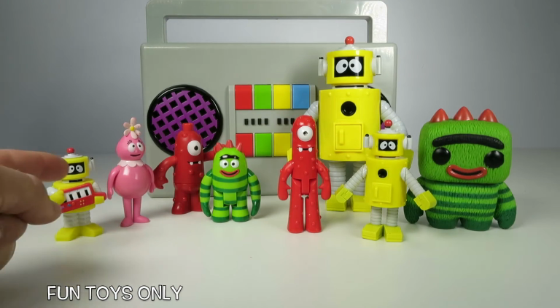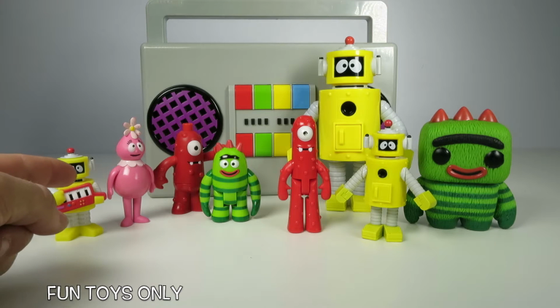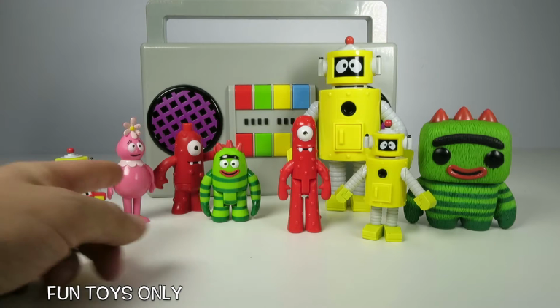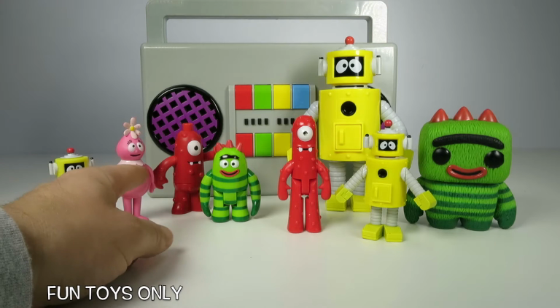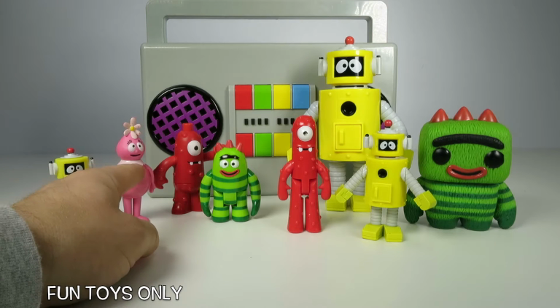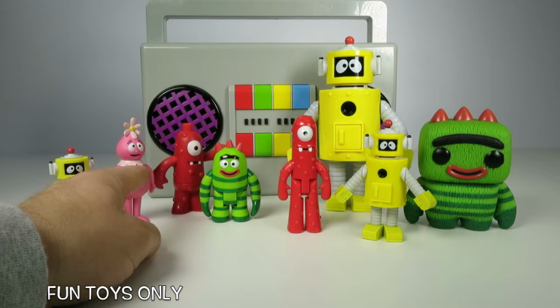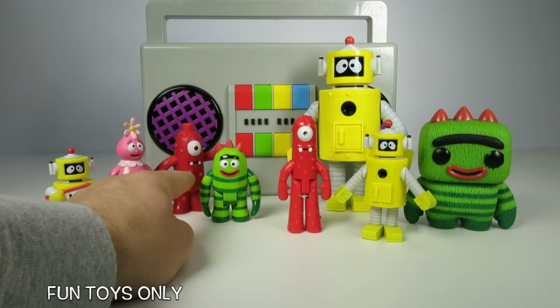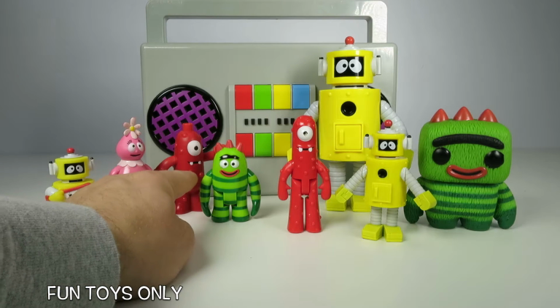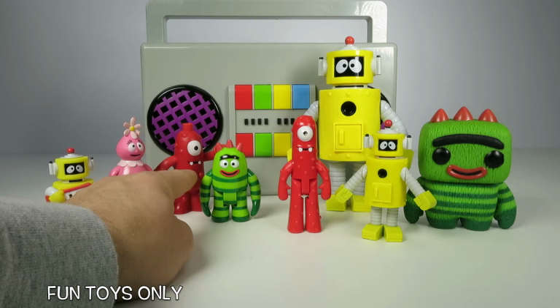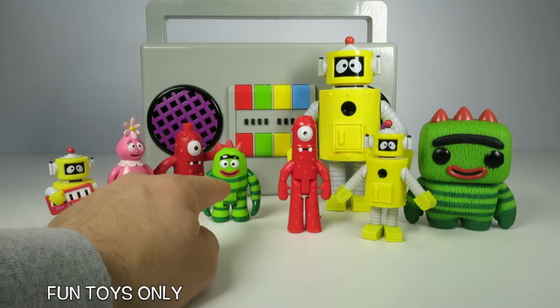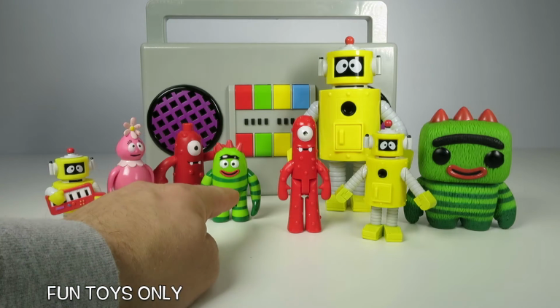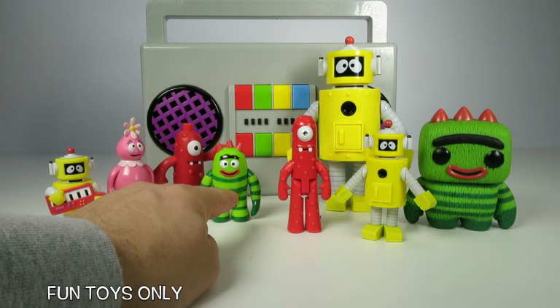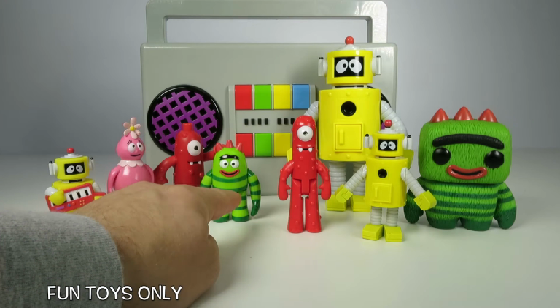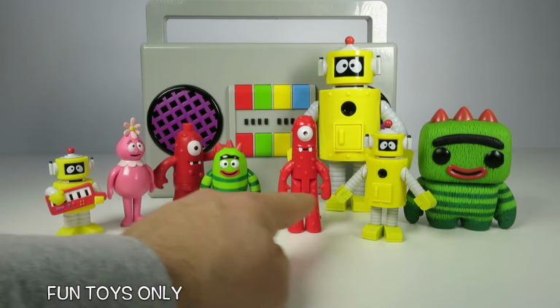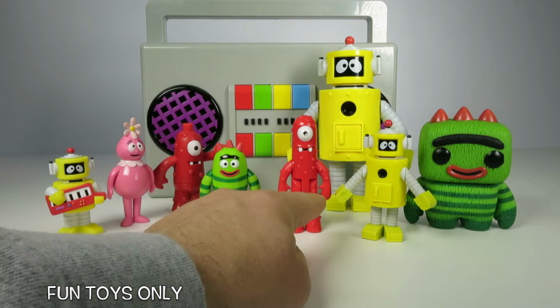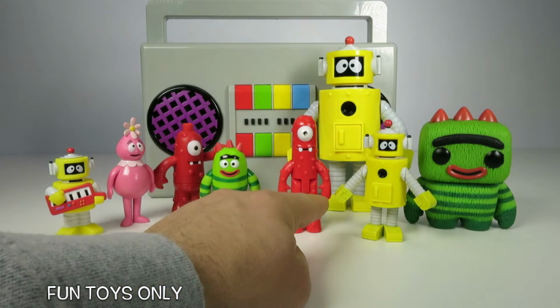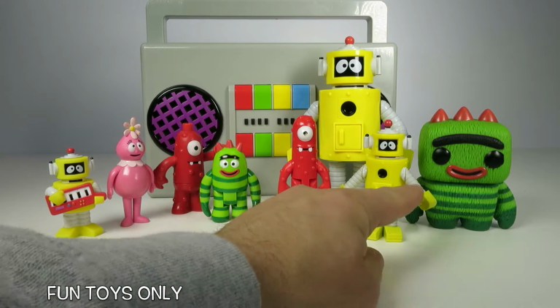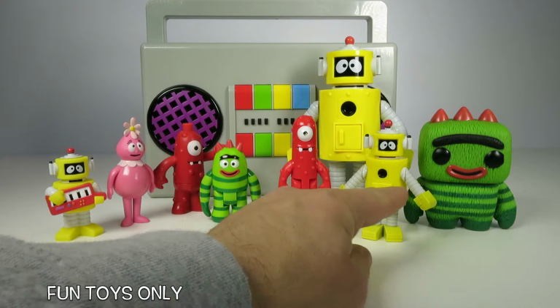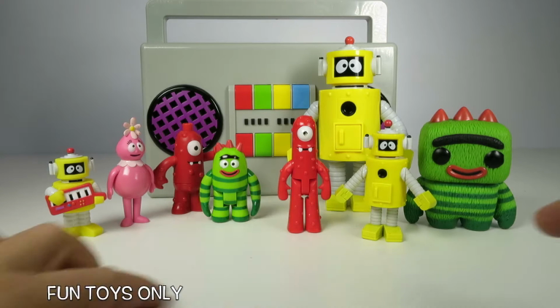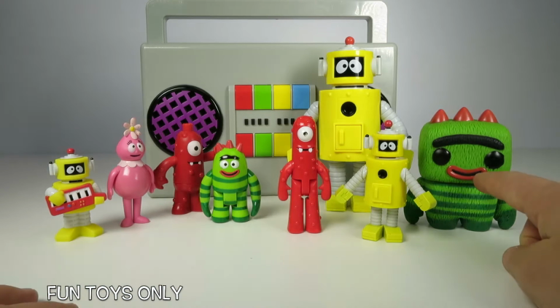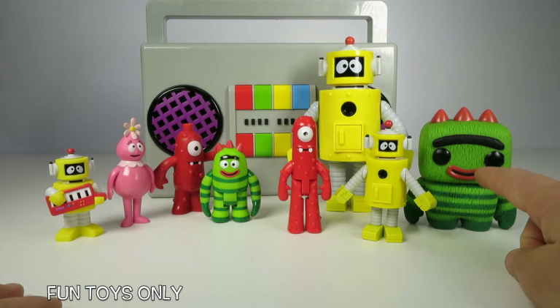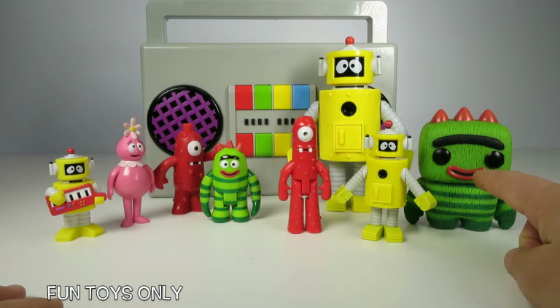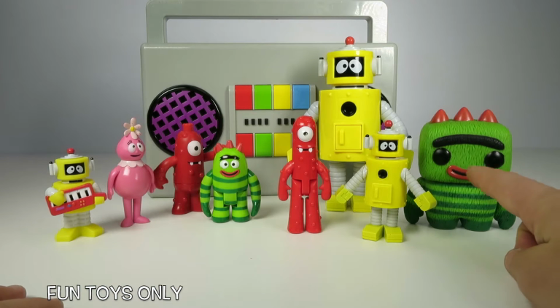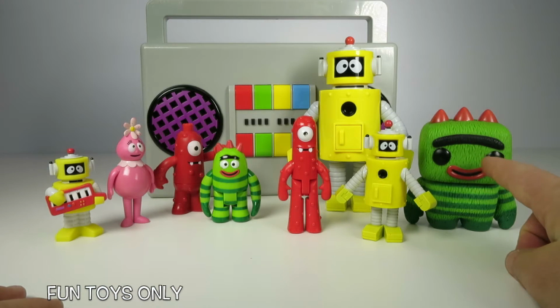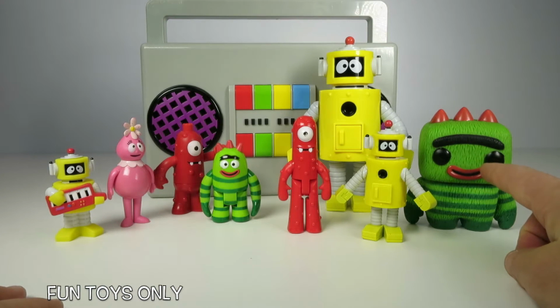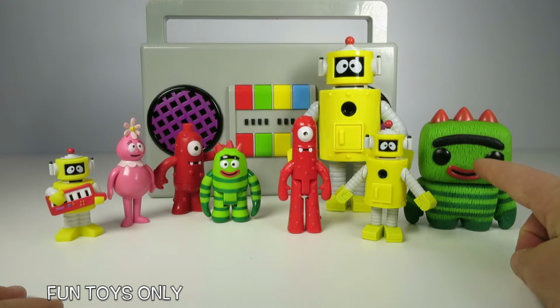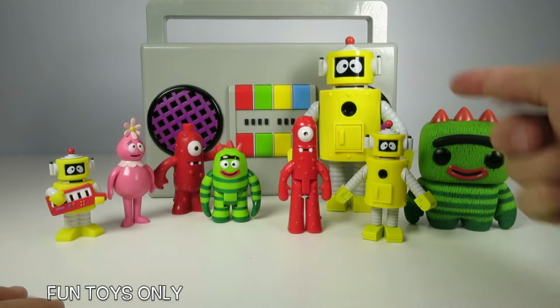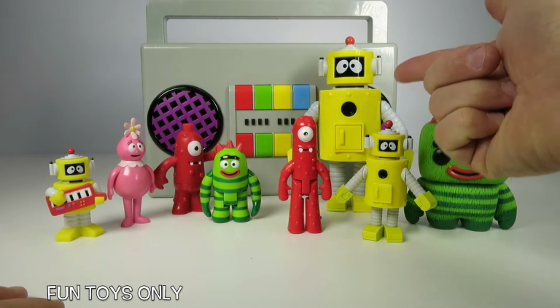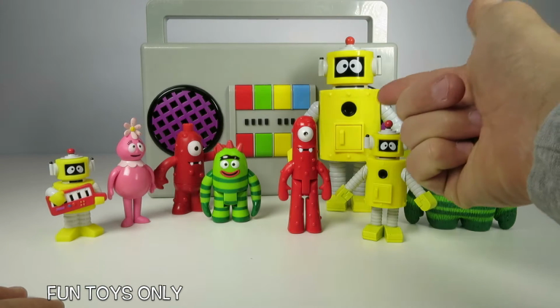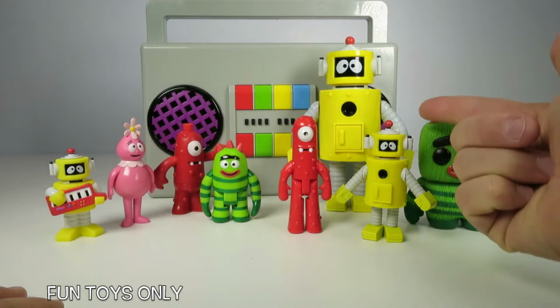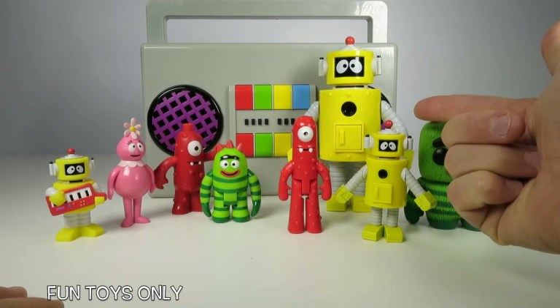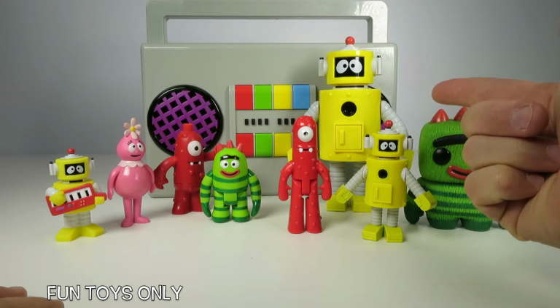We have Plex, we have Foofa, we have Muno, Brobee, another Muno, Plex, another Muno, a Pop character Muno, and Giant Plex.